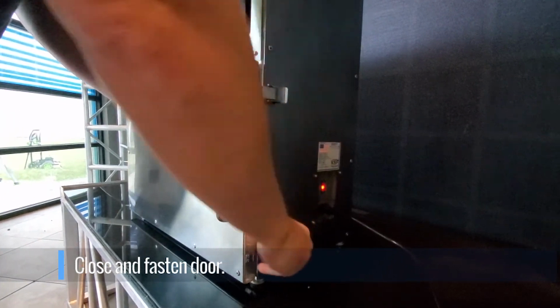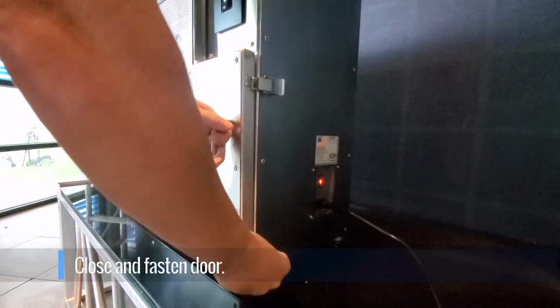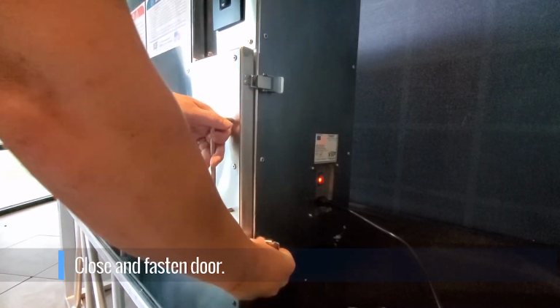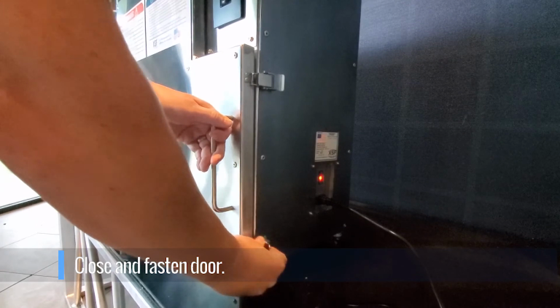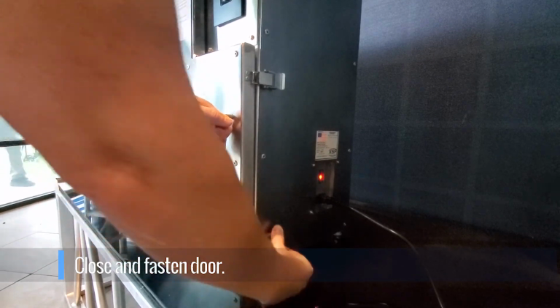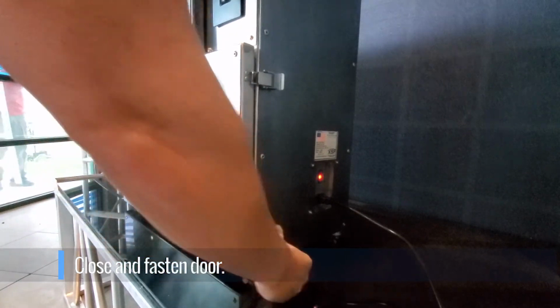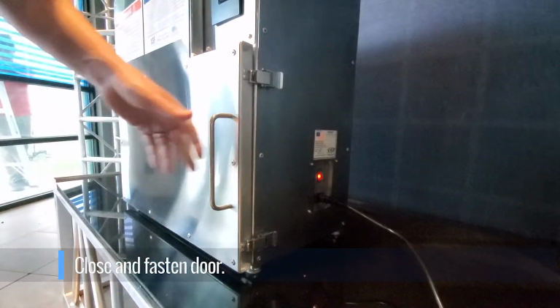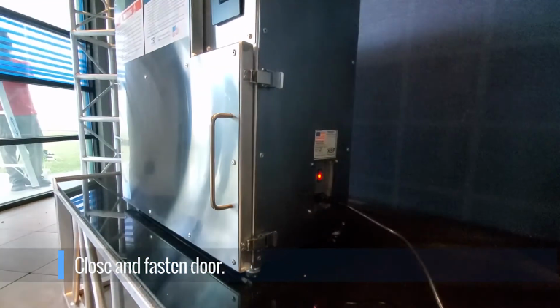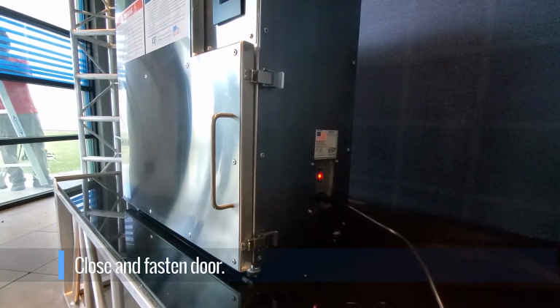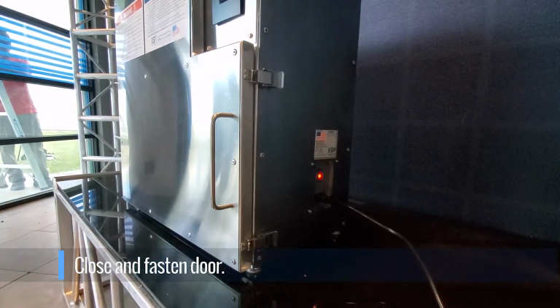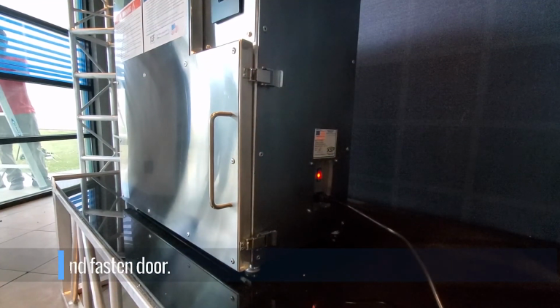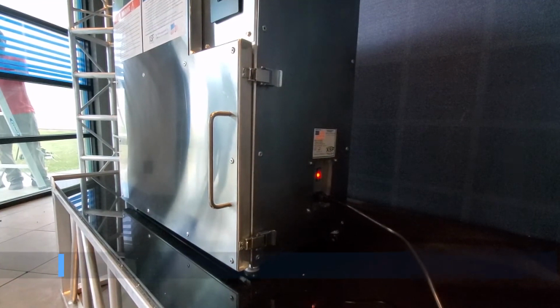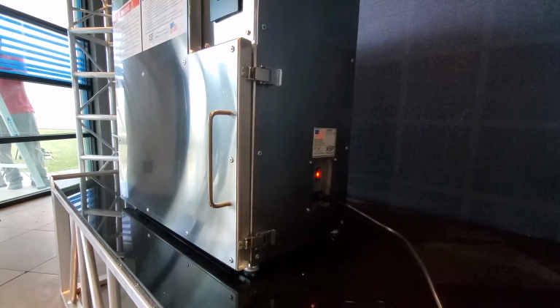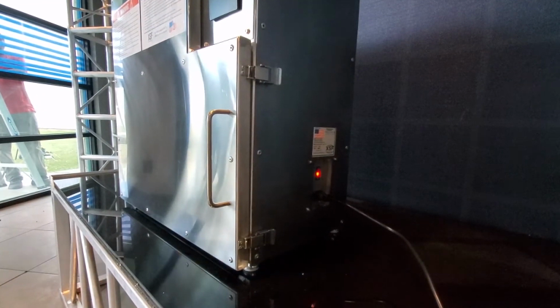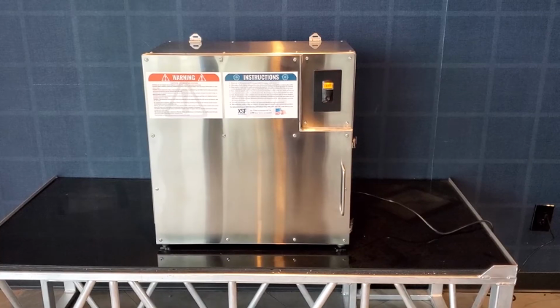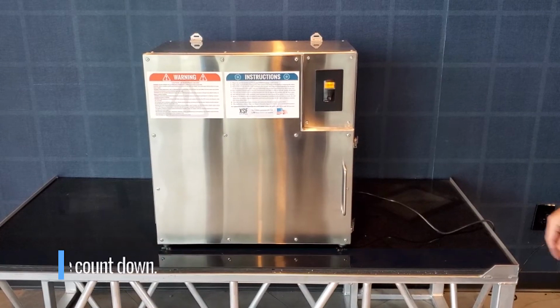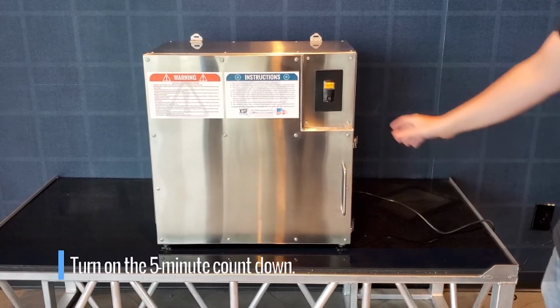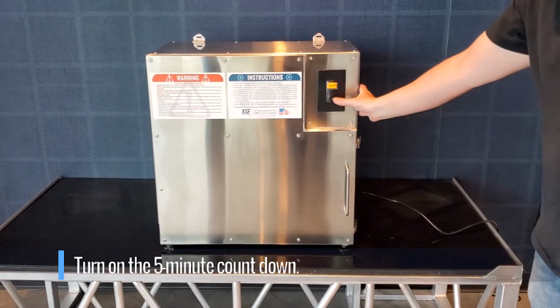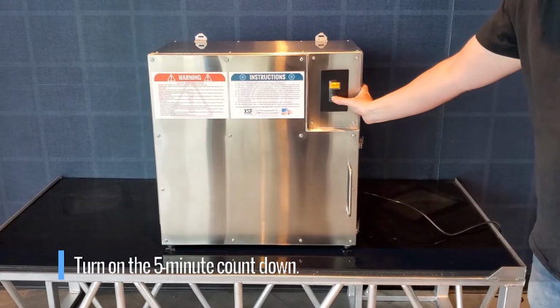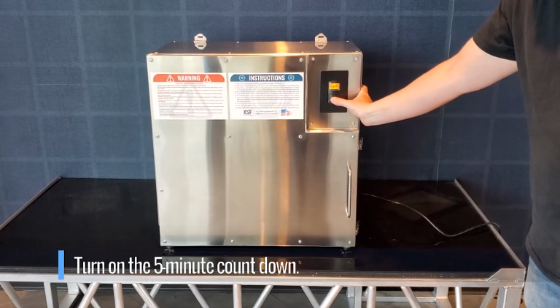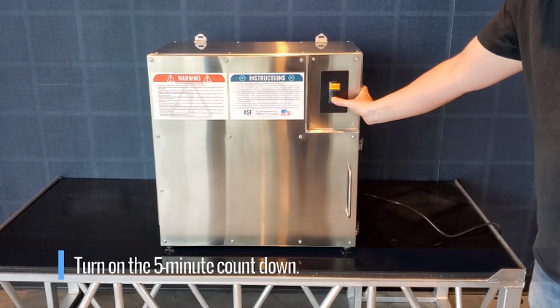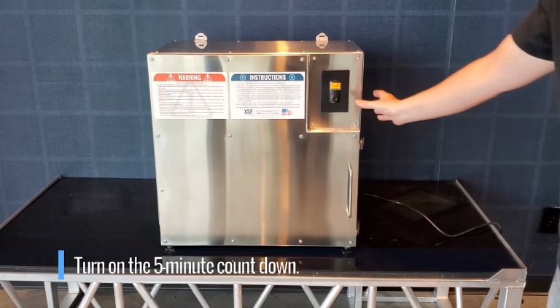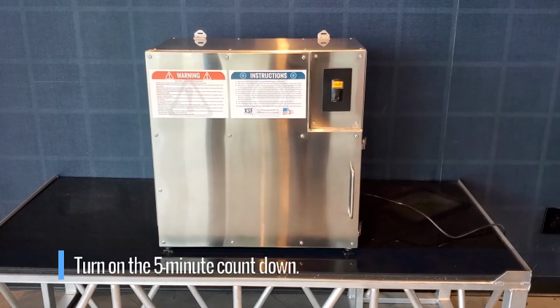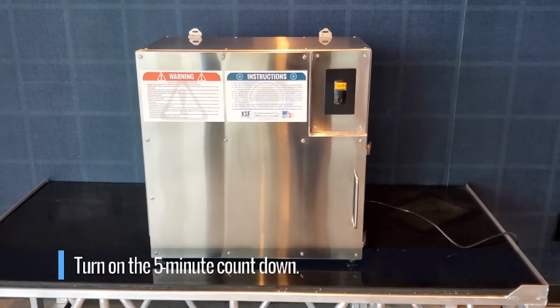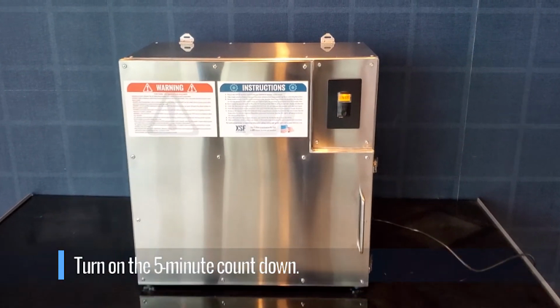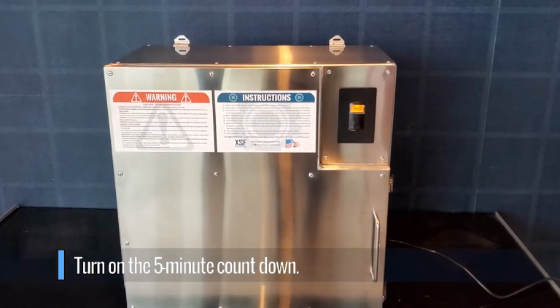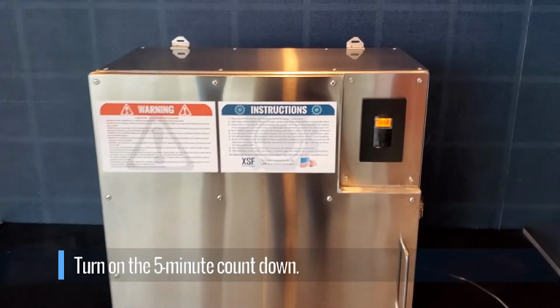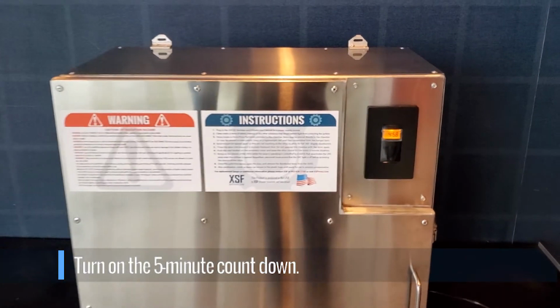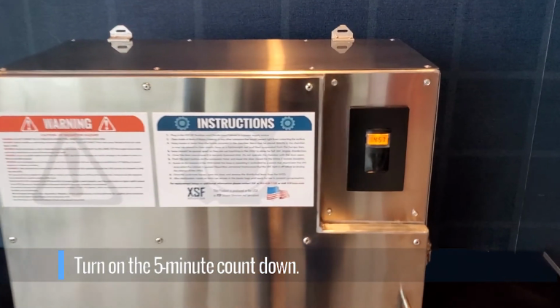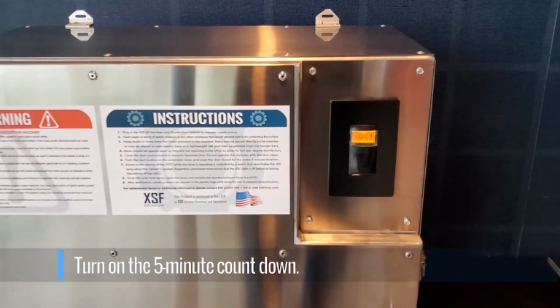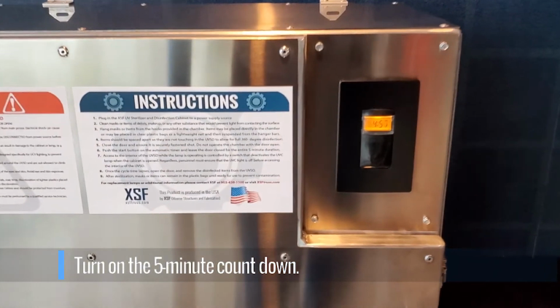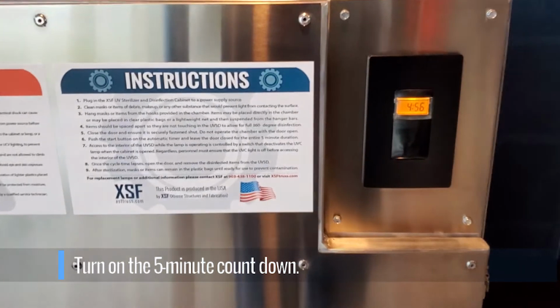The cabinet will not function with the door open. Pressing the button on the front of the cabinet will begin the 5-minute countdown timer and the disinfecting of your items.